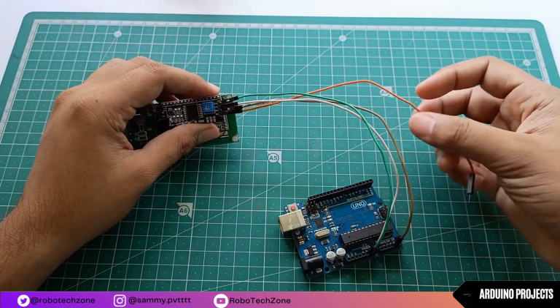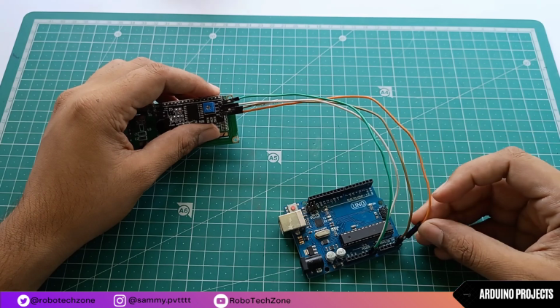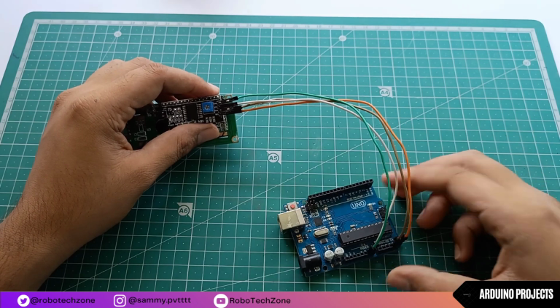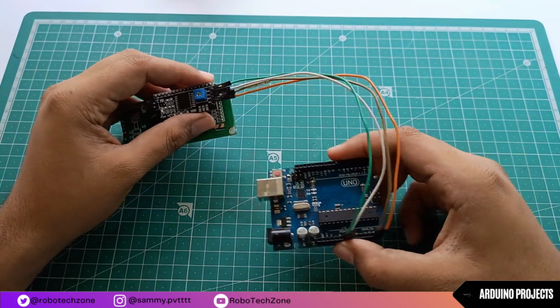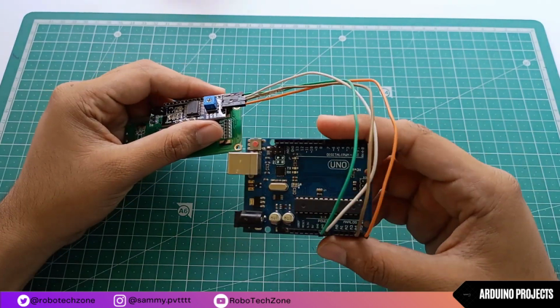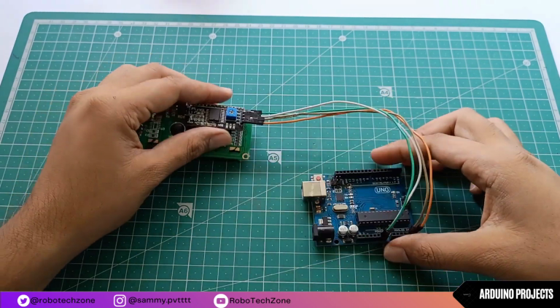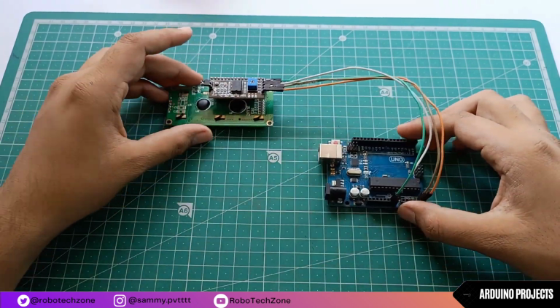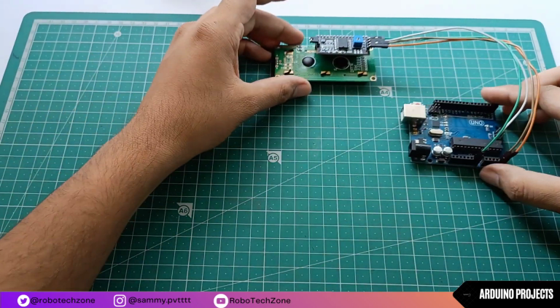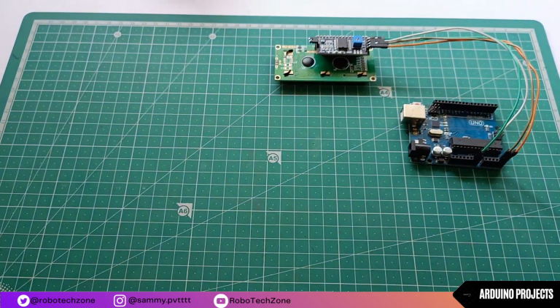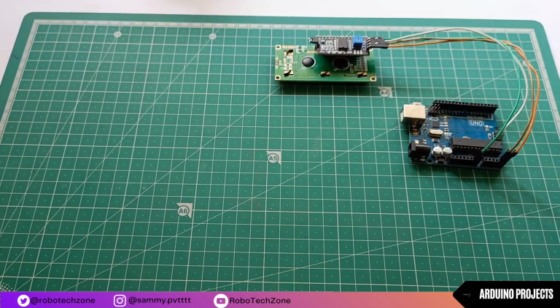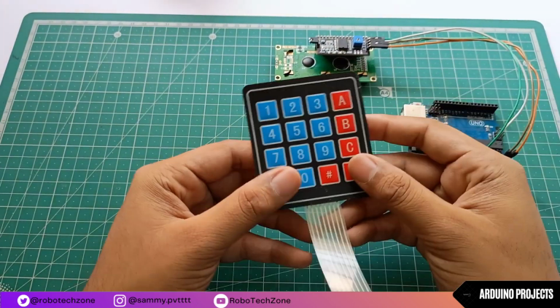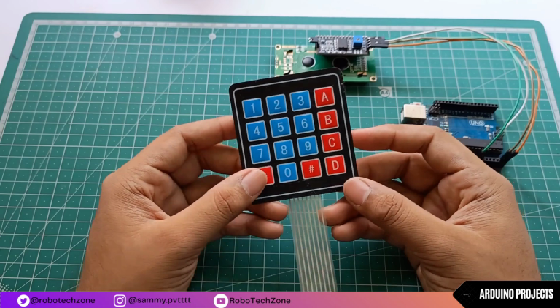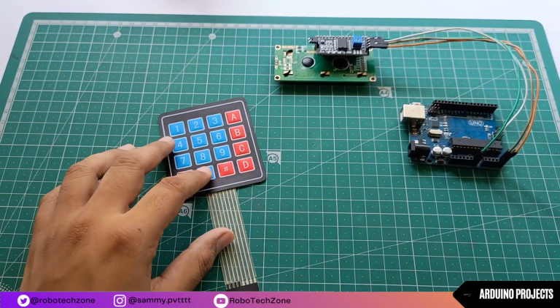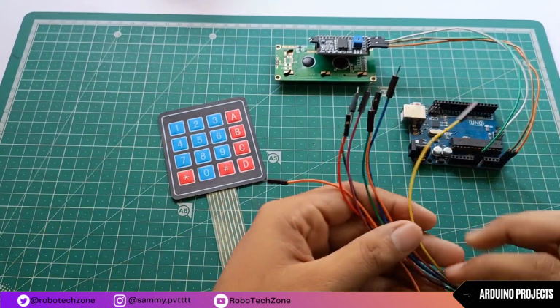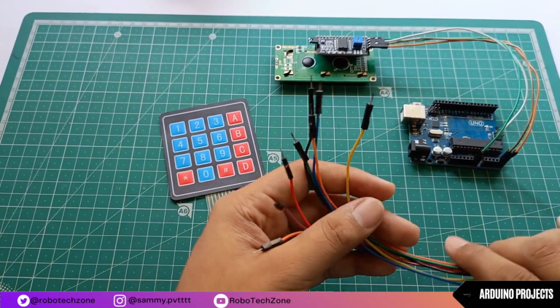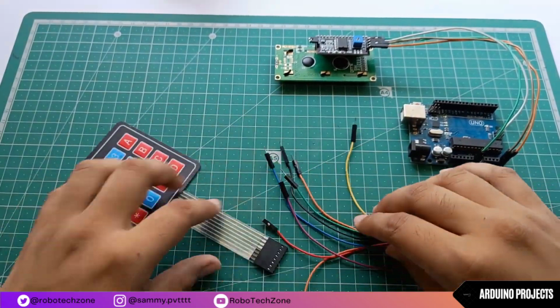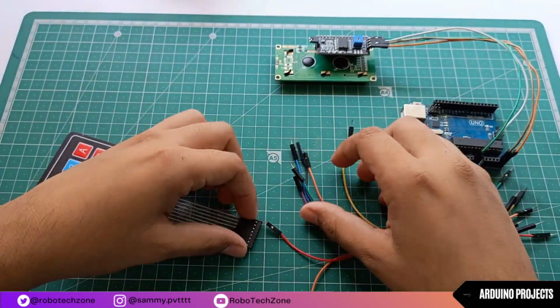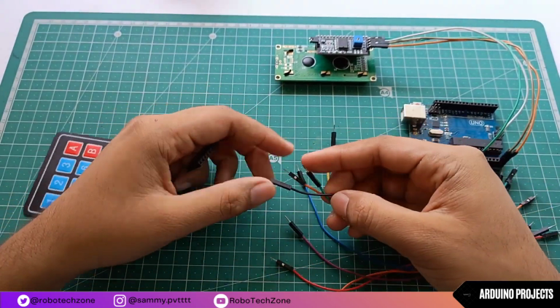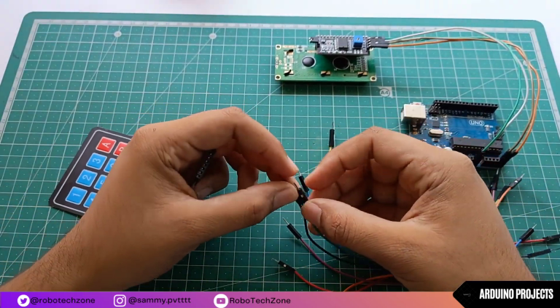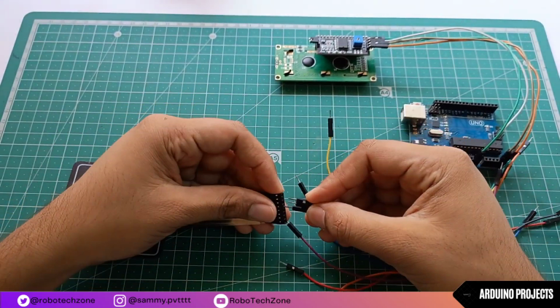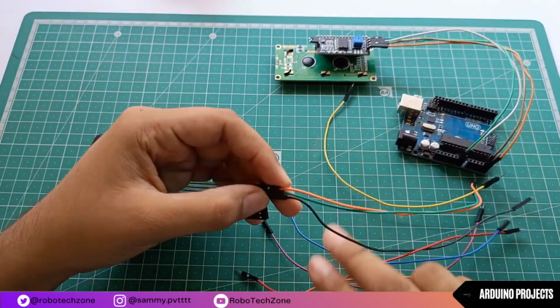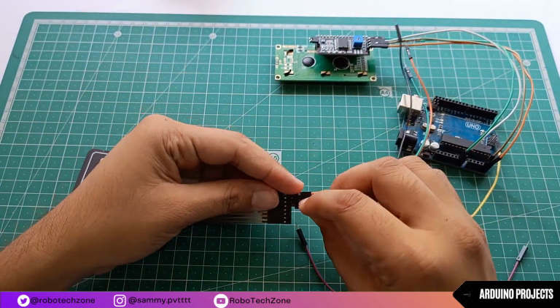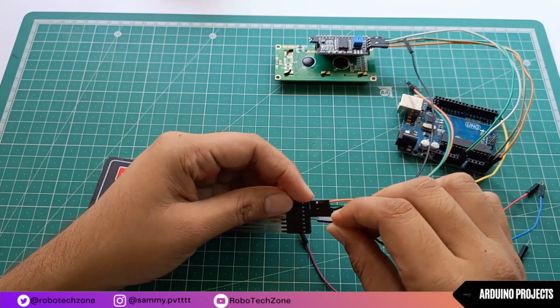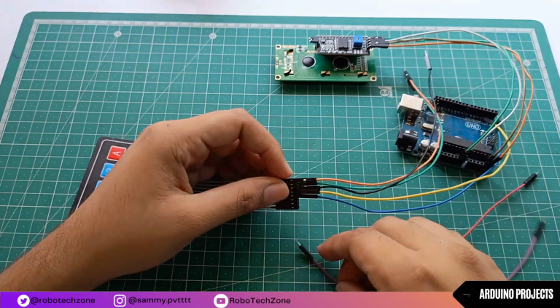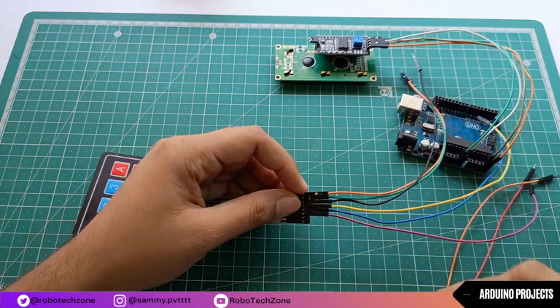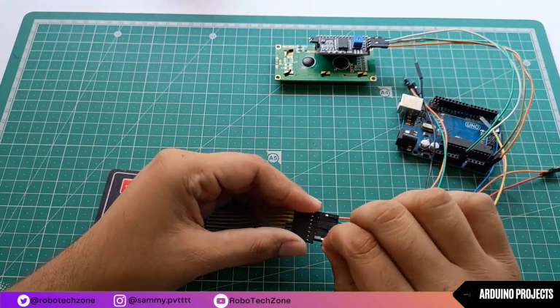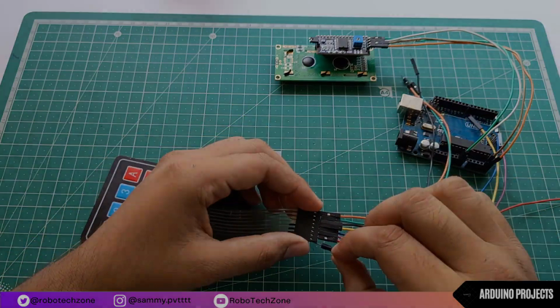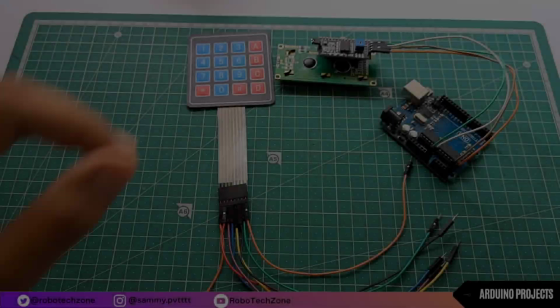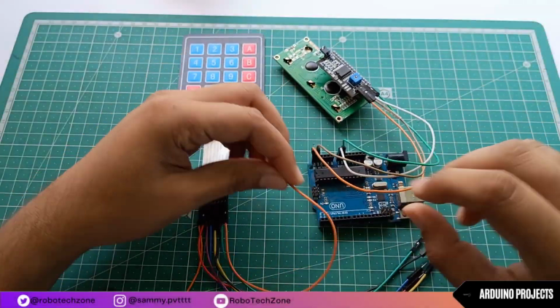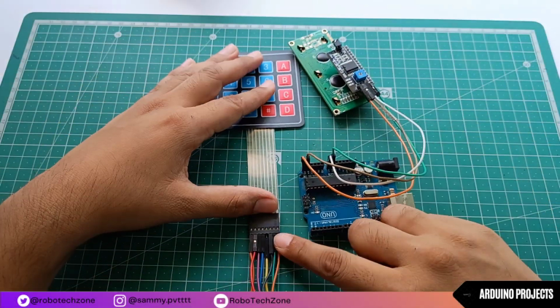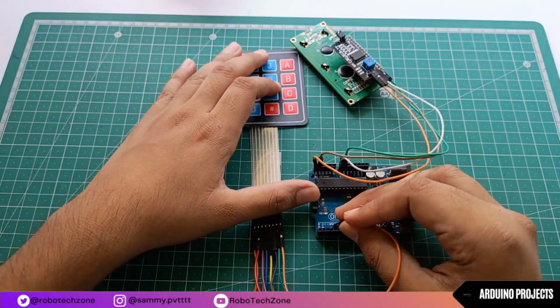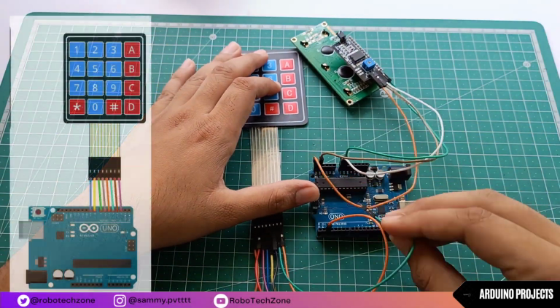If you want to see more videos like this one, make sure to subscribe to my channel. Now, take your keypad matrix and connect jumper wires to it. Then take jumper wires and connect to Arduino as shown in the diagram.